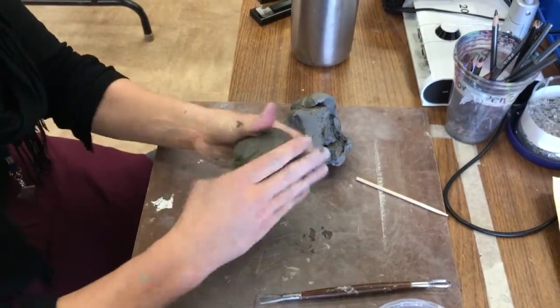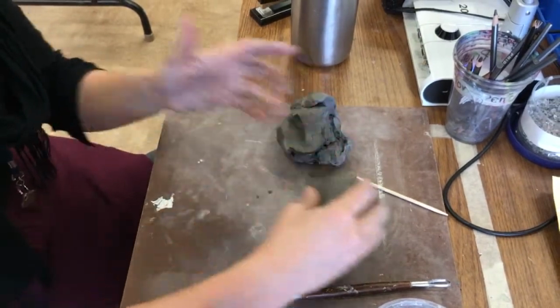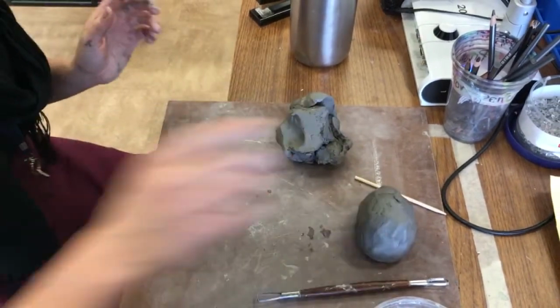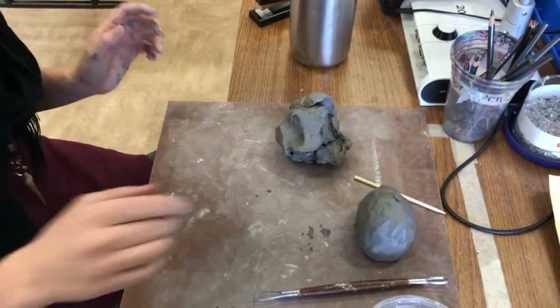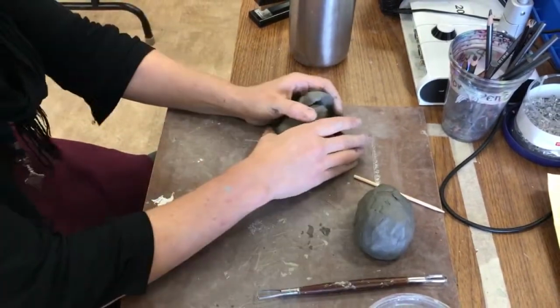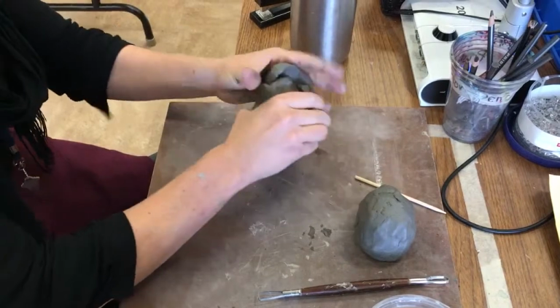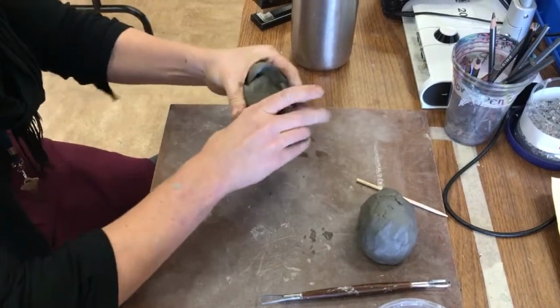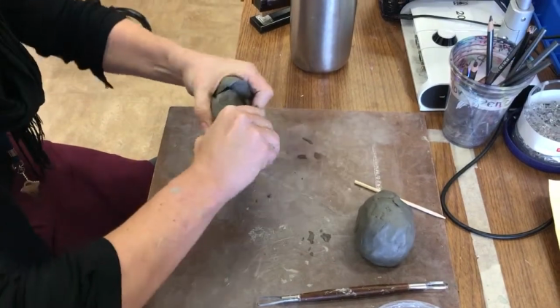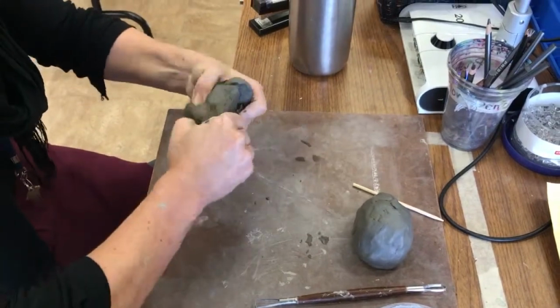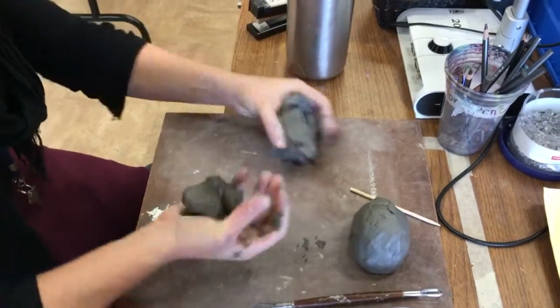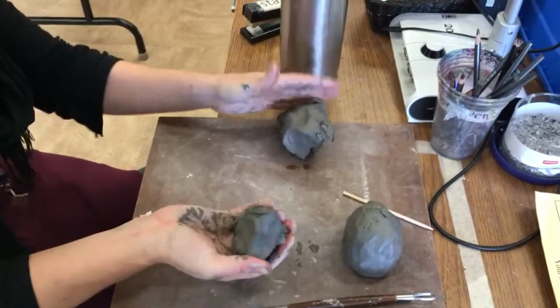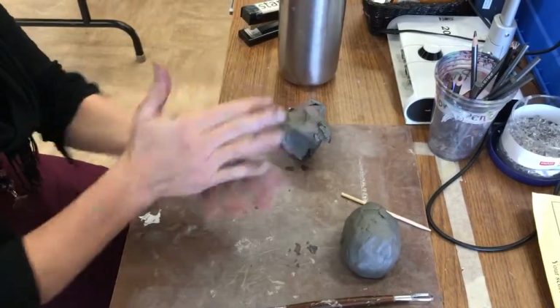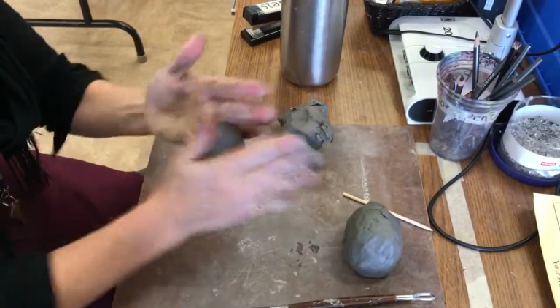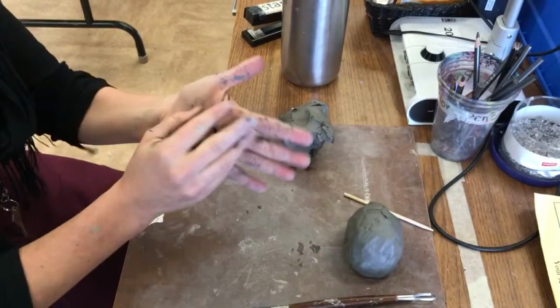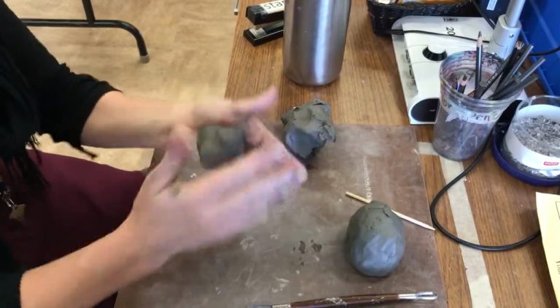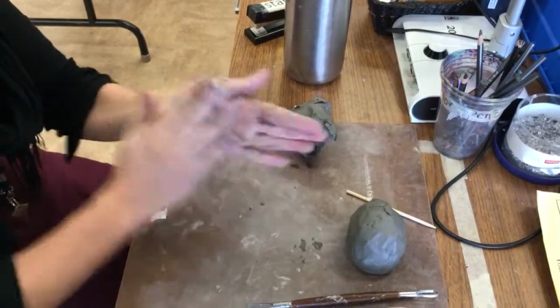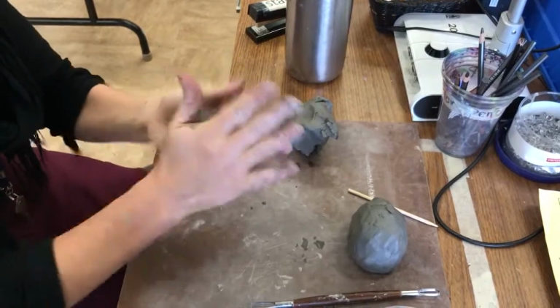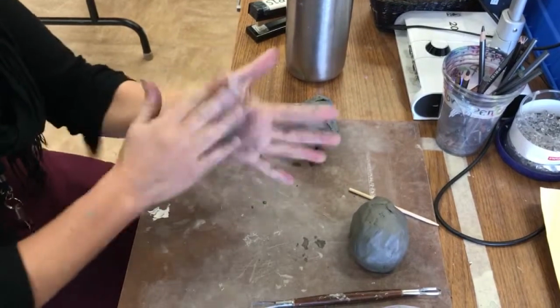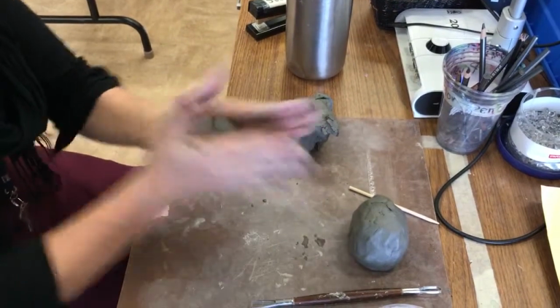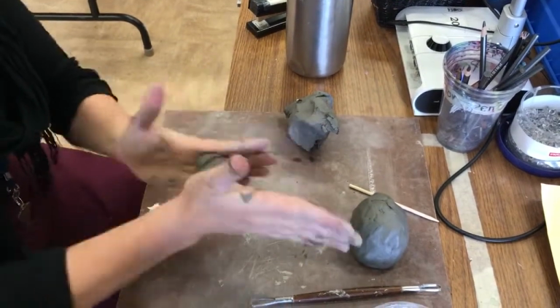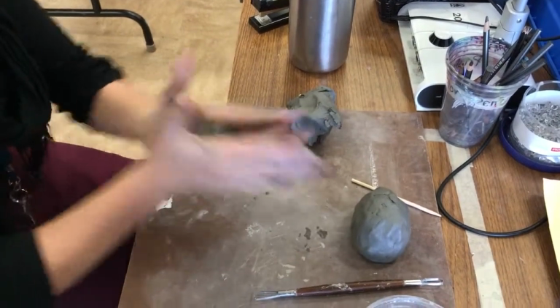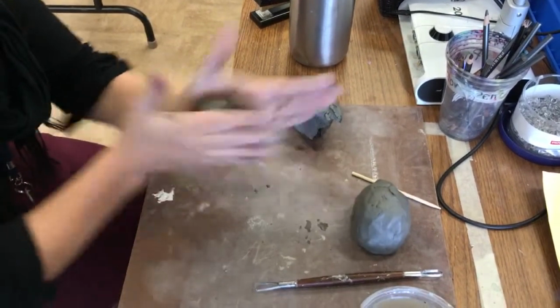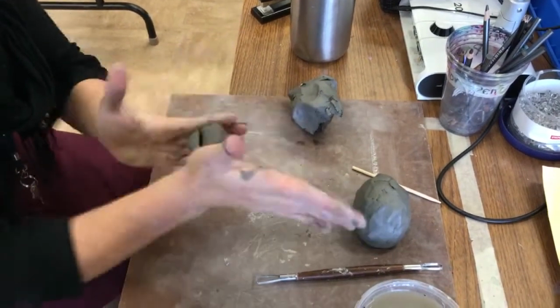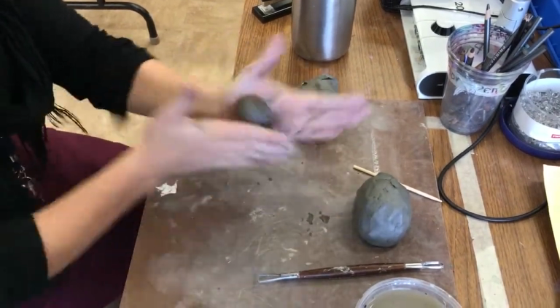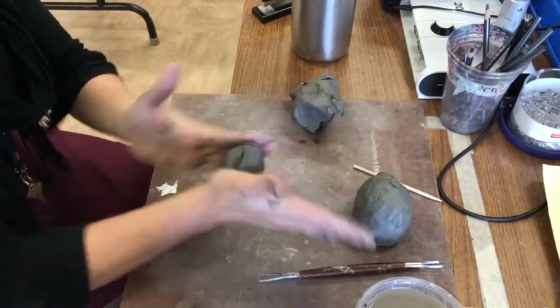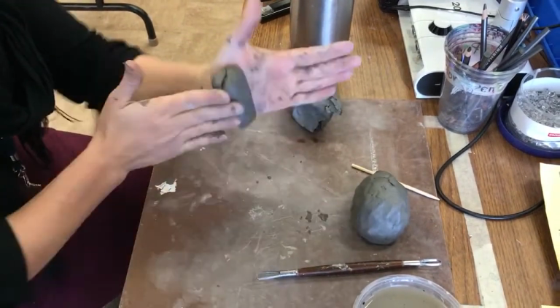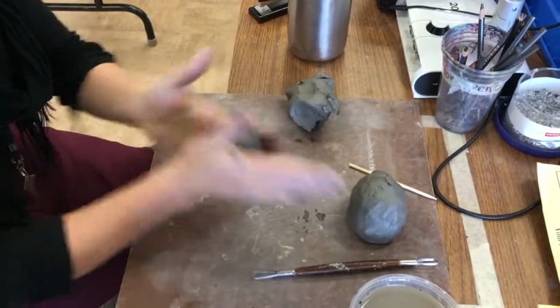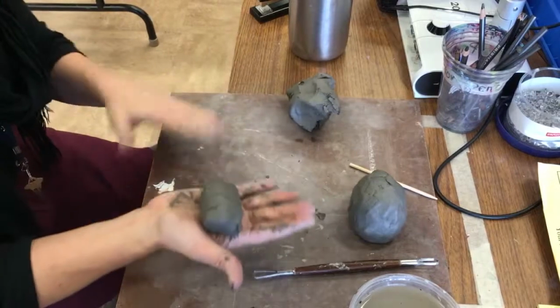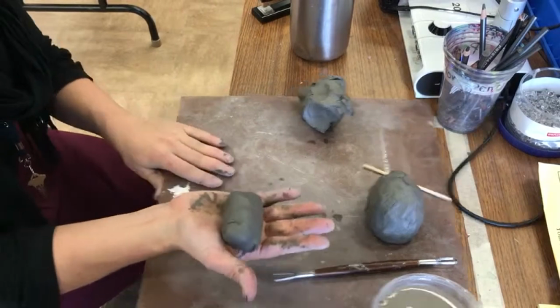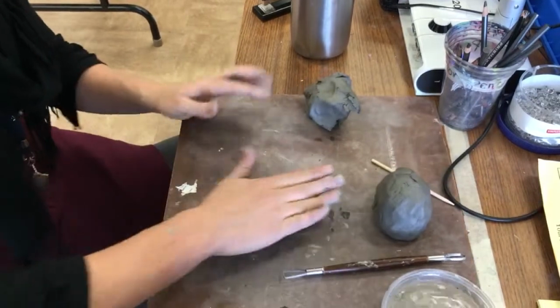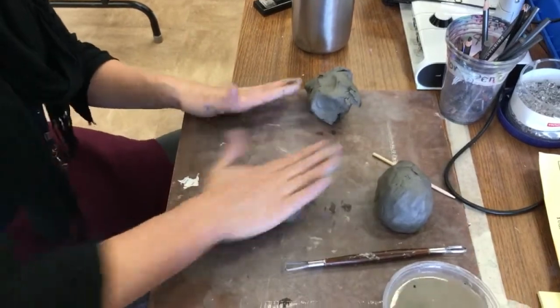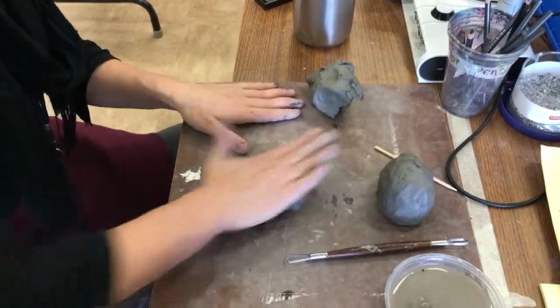Okay, so that's going to be the body. Now I'm going to make the legs. So to make the legs, I'm going to make a ball again. And then I'm going to roll it like this, and then roll it on the table.